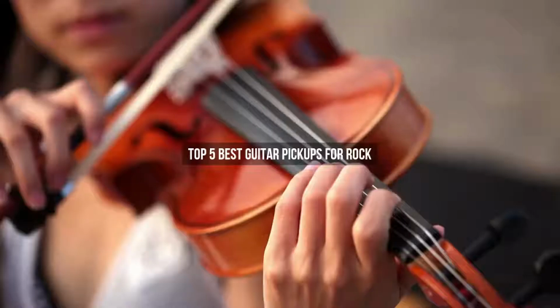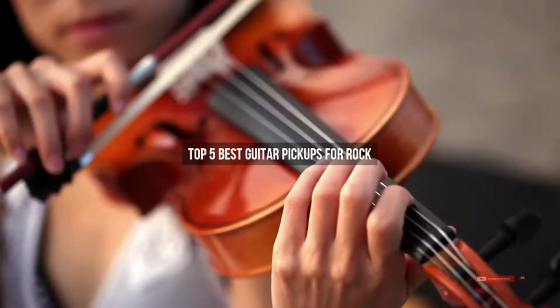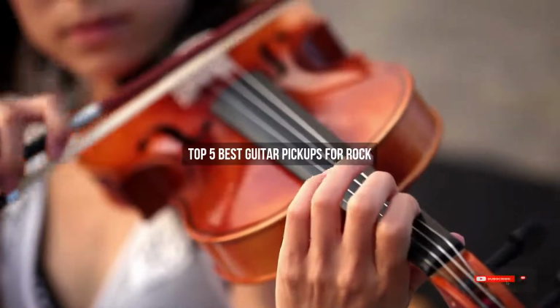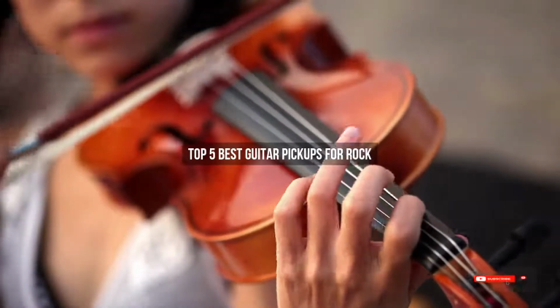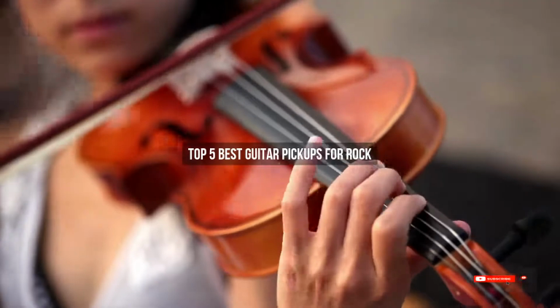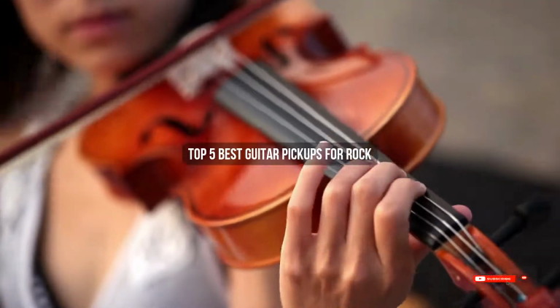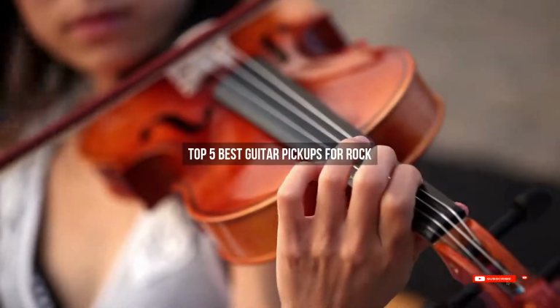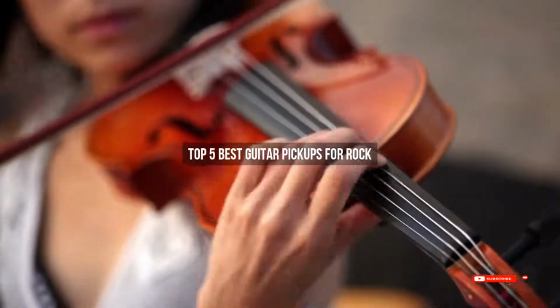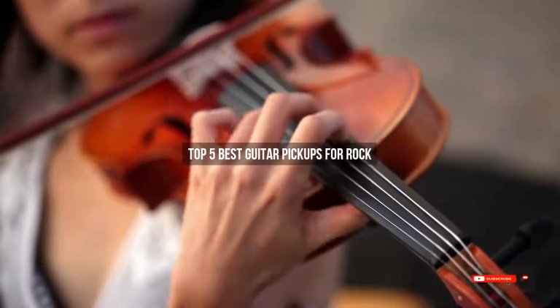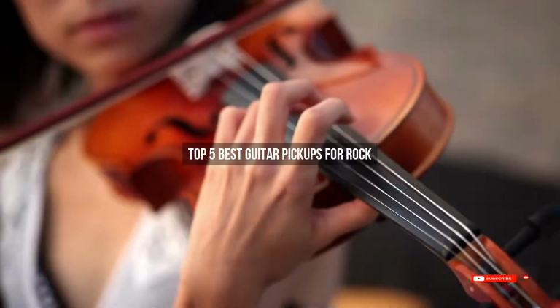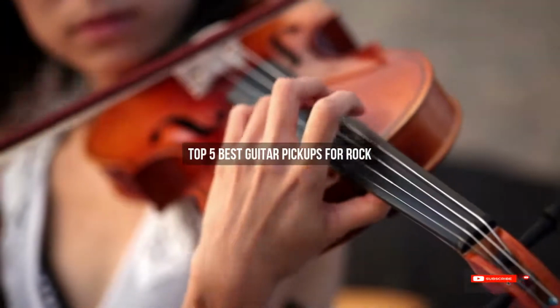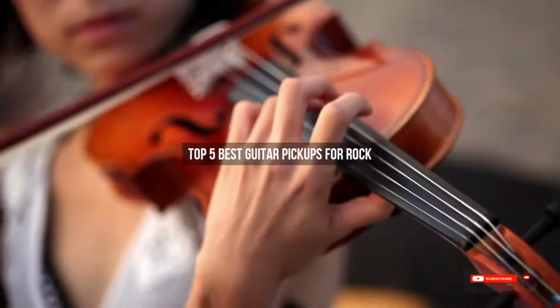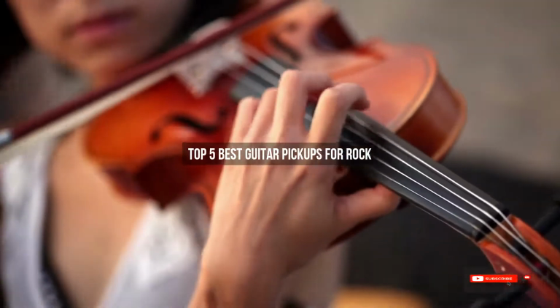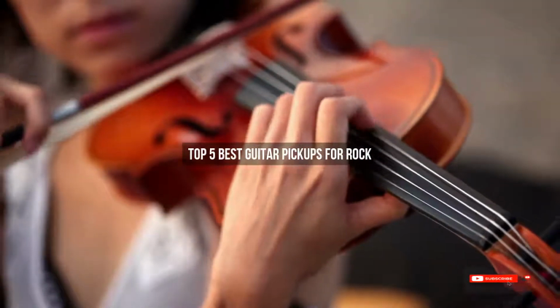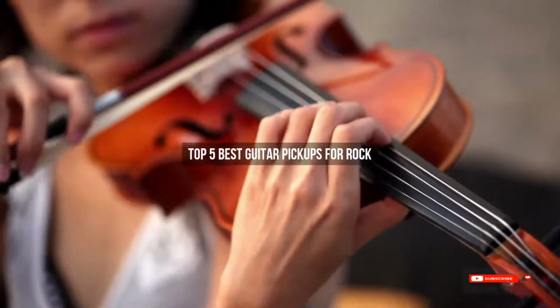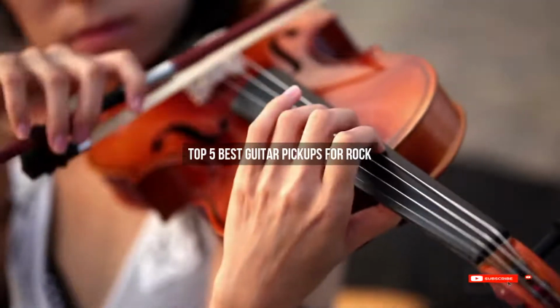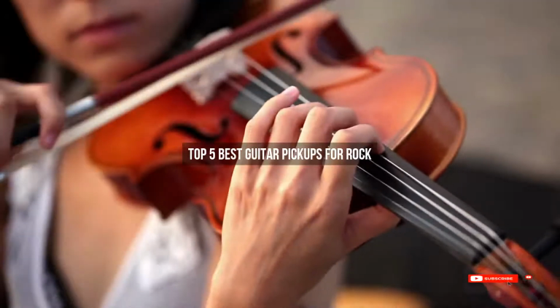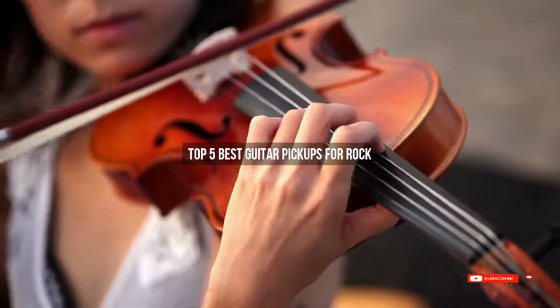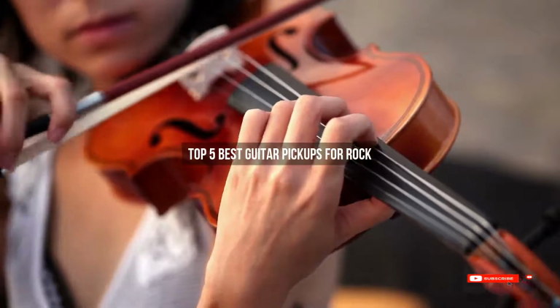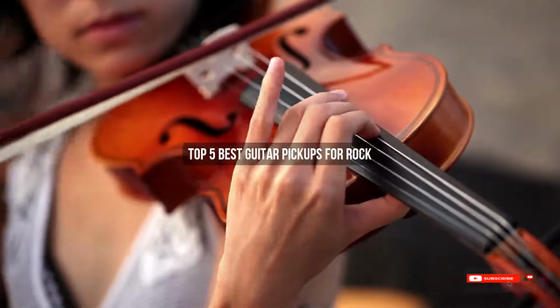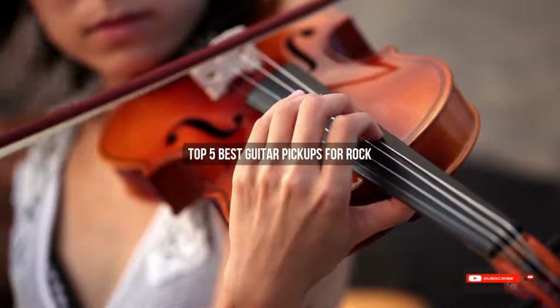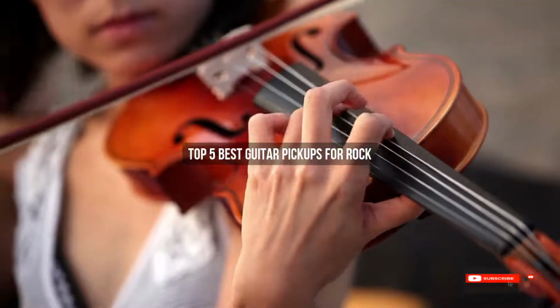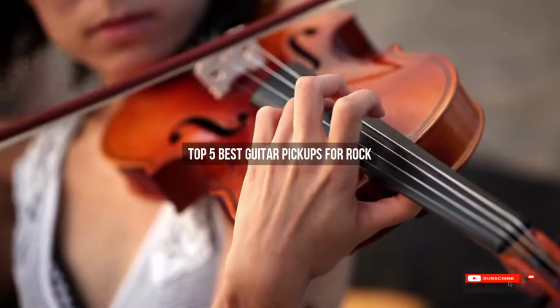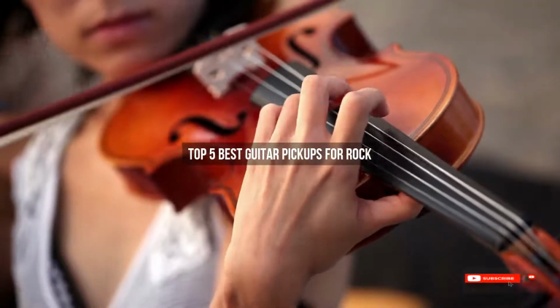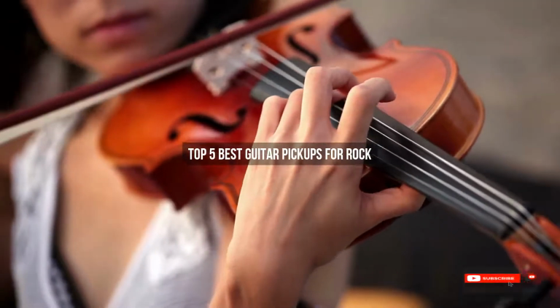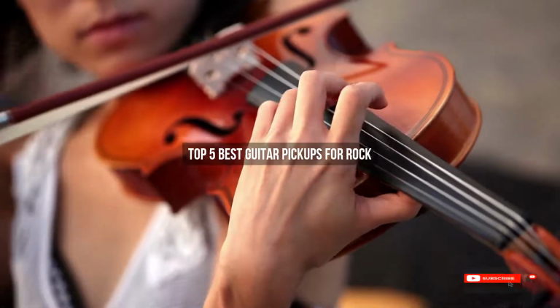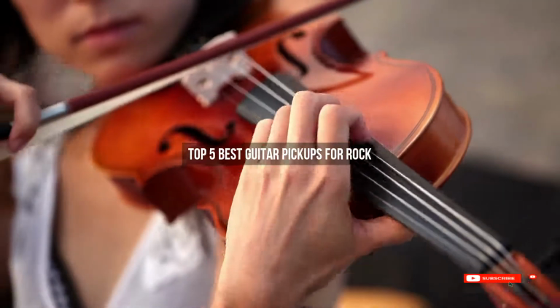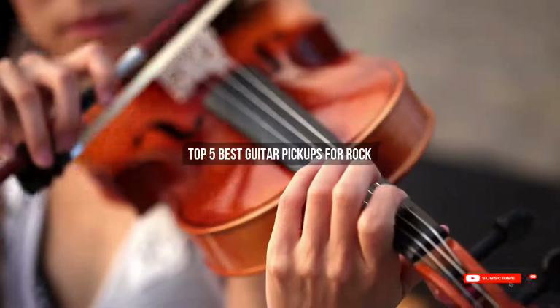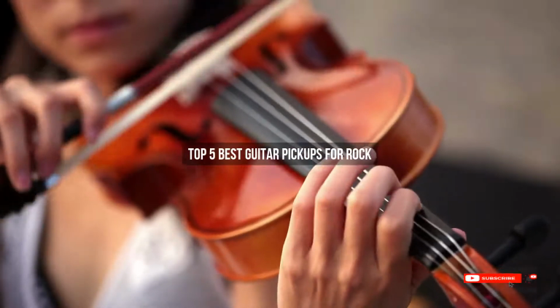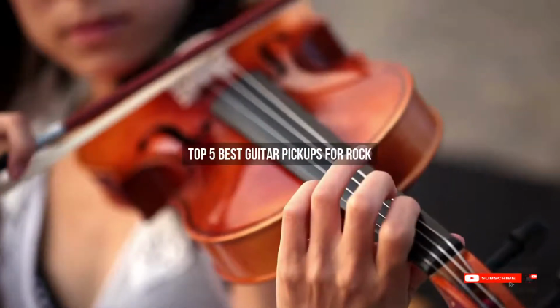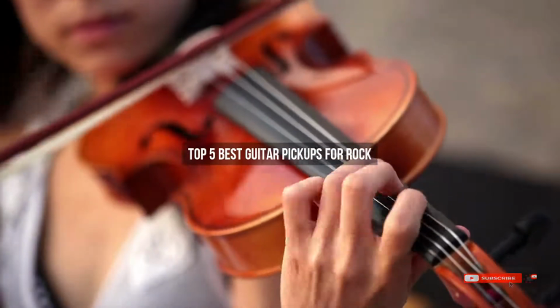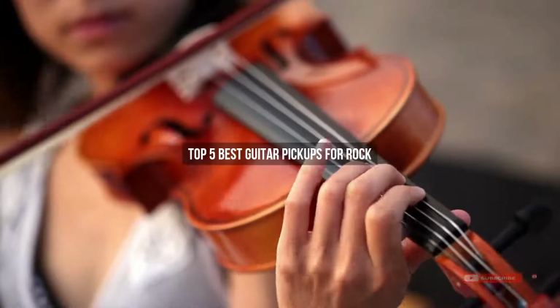Are you looking for the best guitar pickups for rock? We will review some guitar pickups for rock based on thousands of user ratings. Hope our top five best guitar pickups for rock will be good for you.